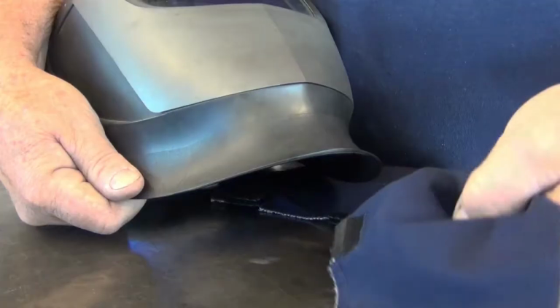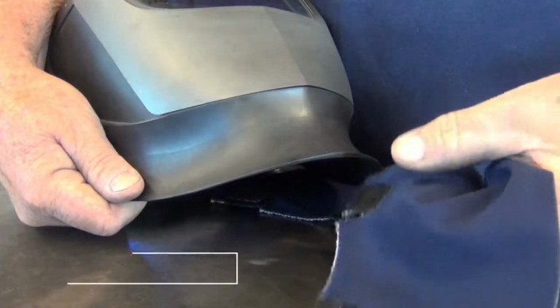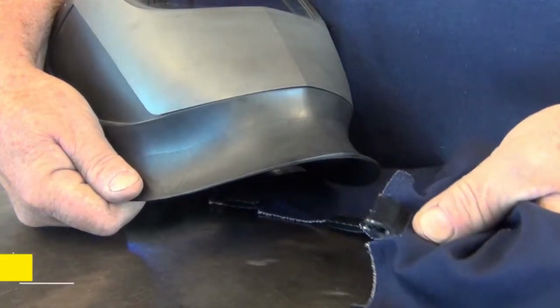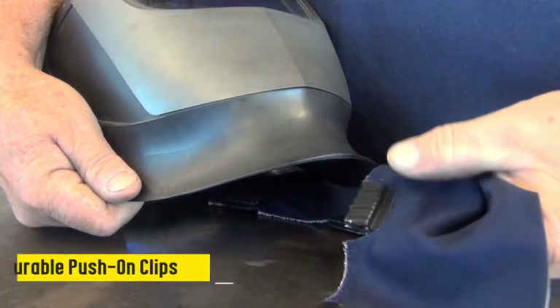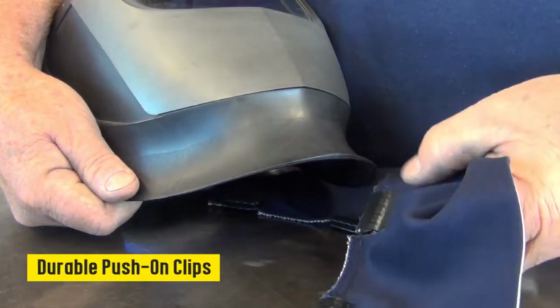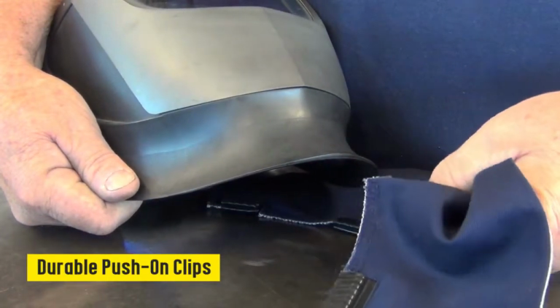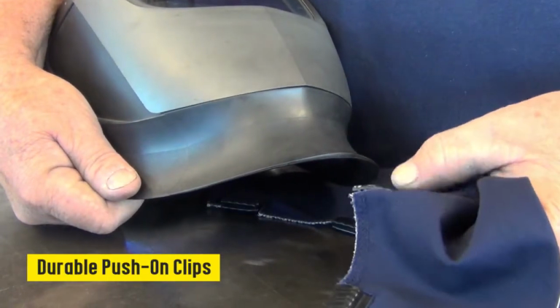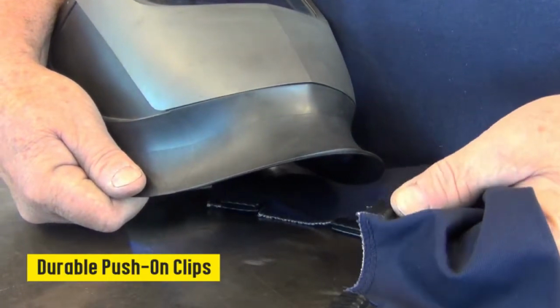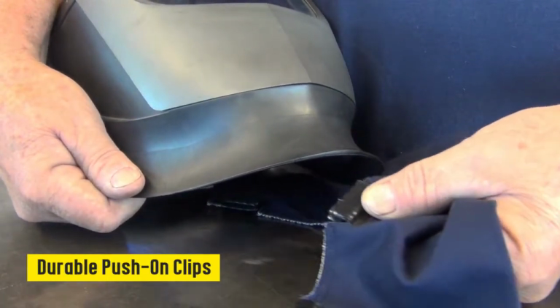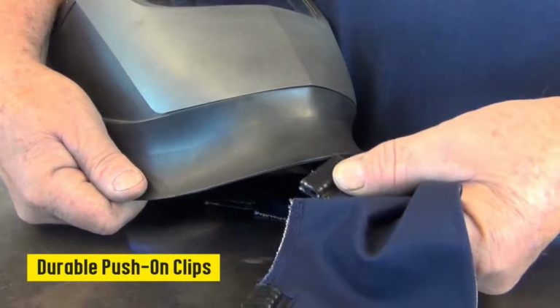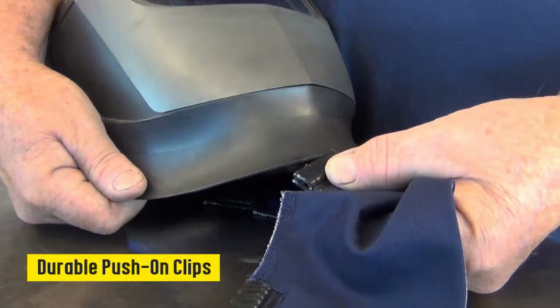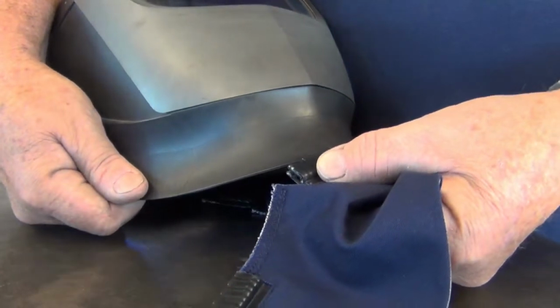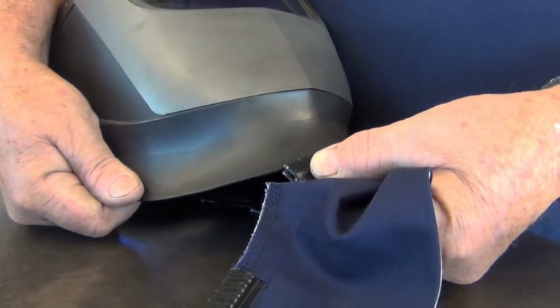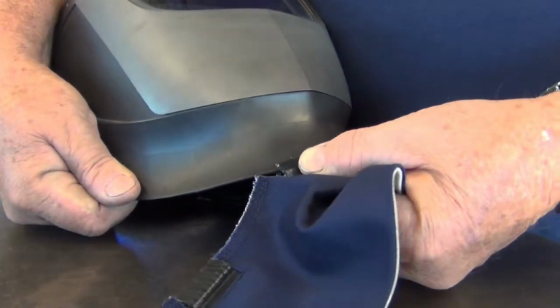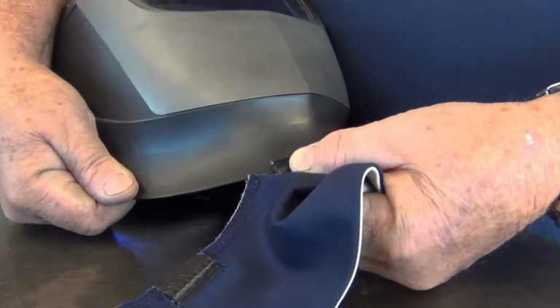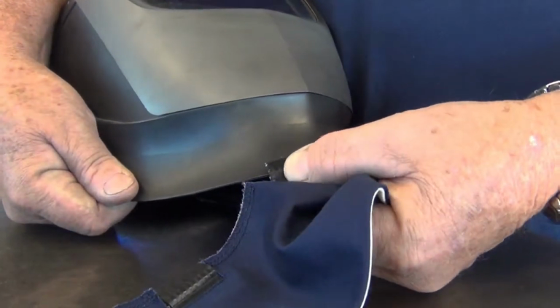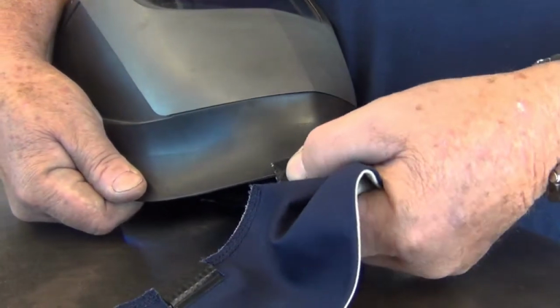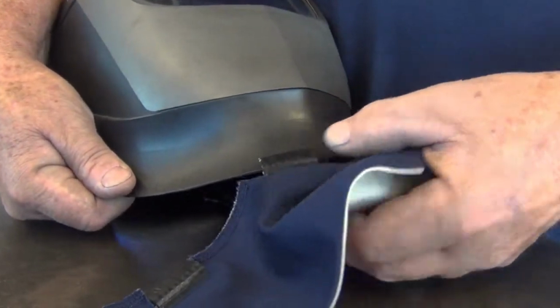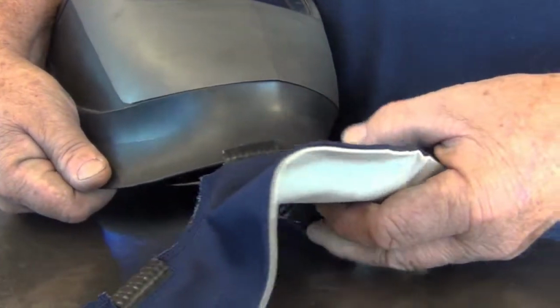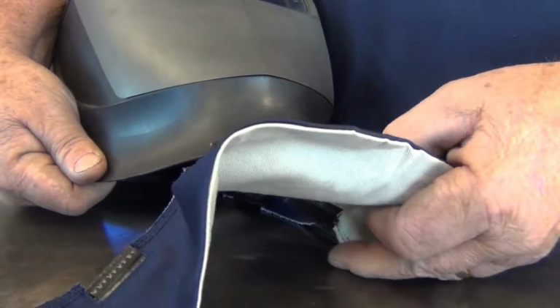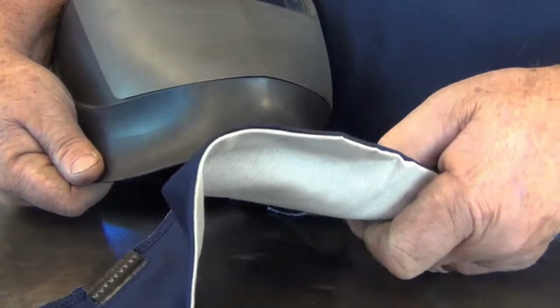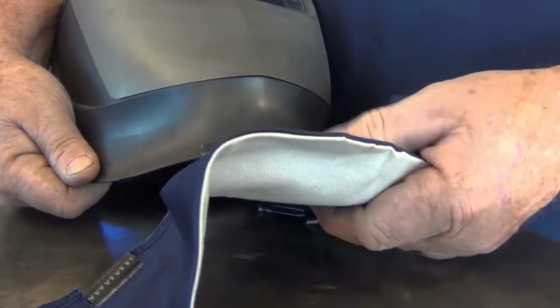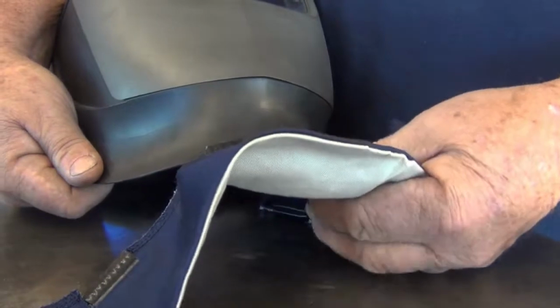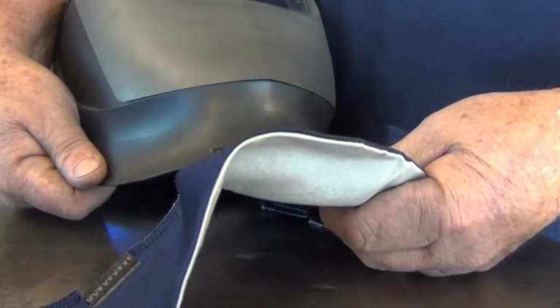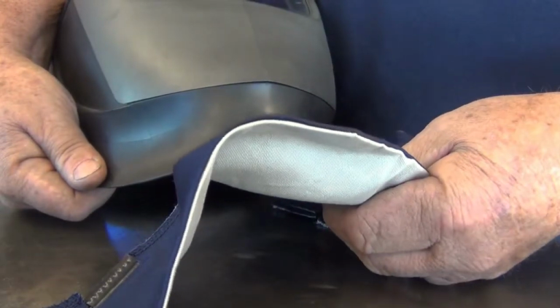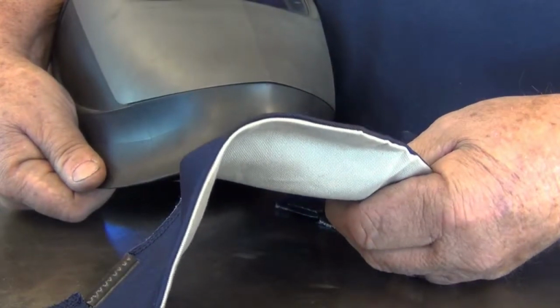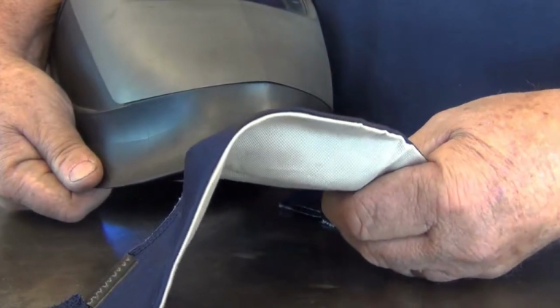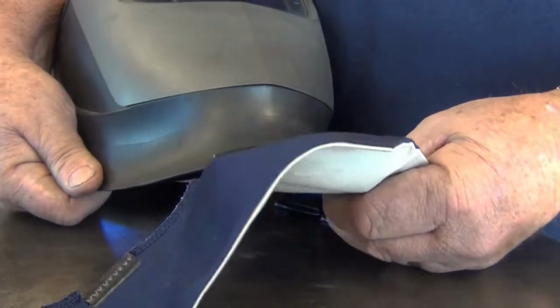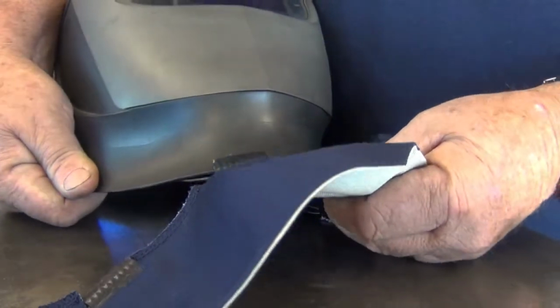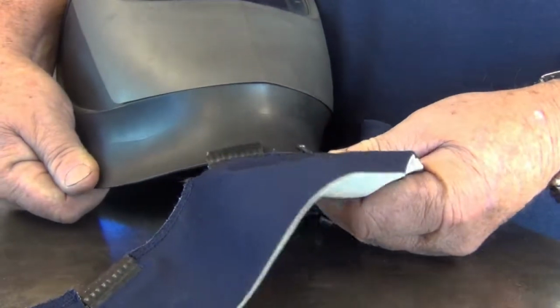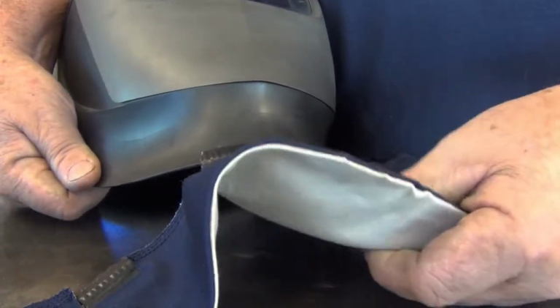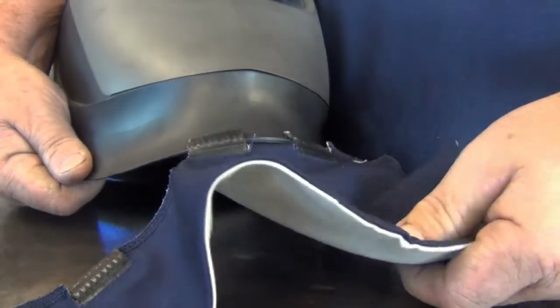Six durable push-on clips securely hold the bib to most welding helmets. These rubber-coated steel clips hold fast but are easily removed. The AH2140 quickly and easily attaches to your welding helmet.